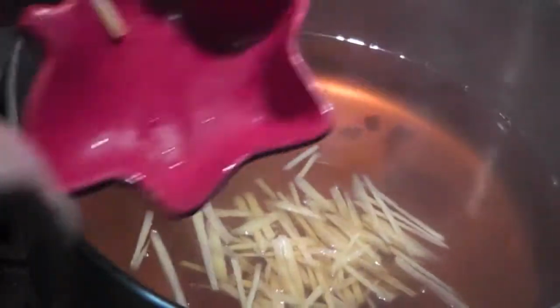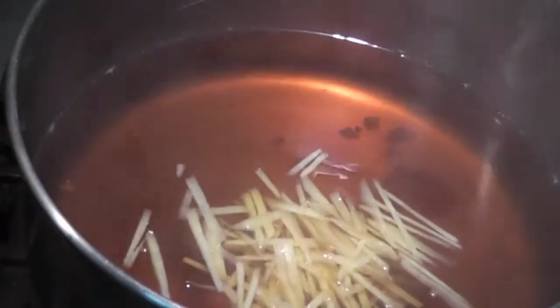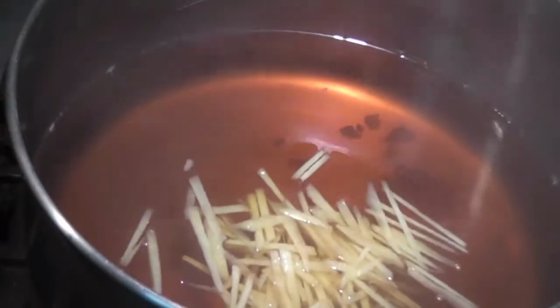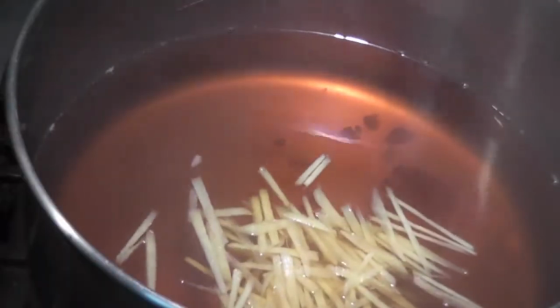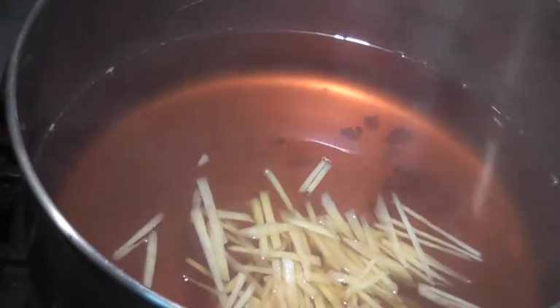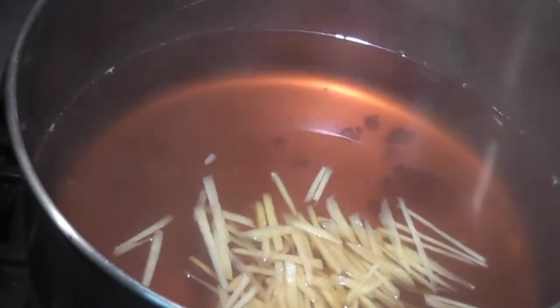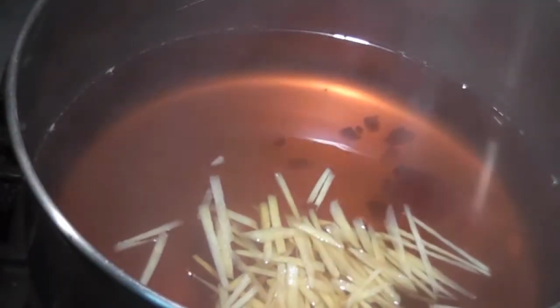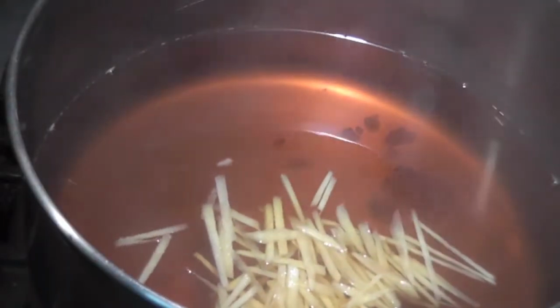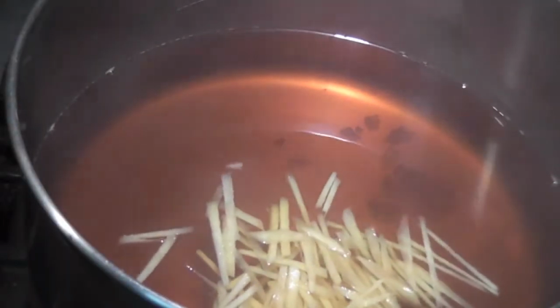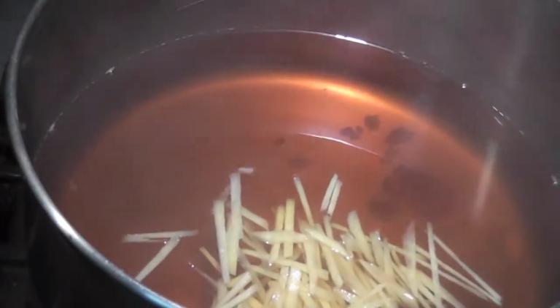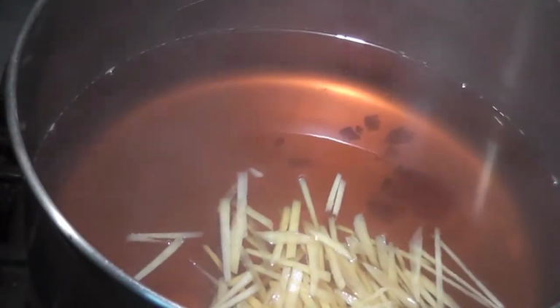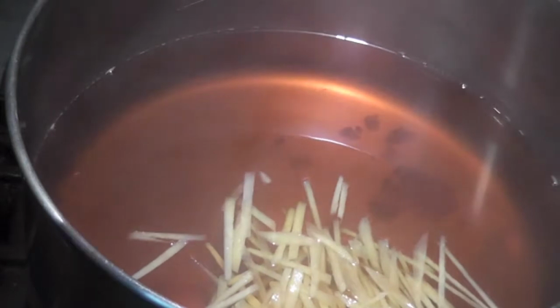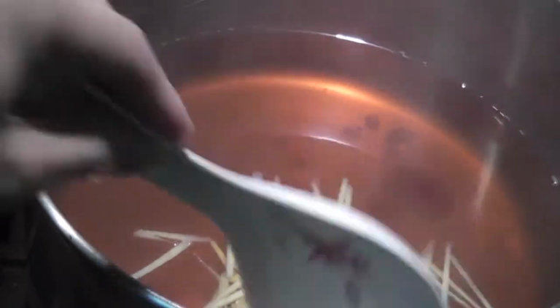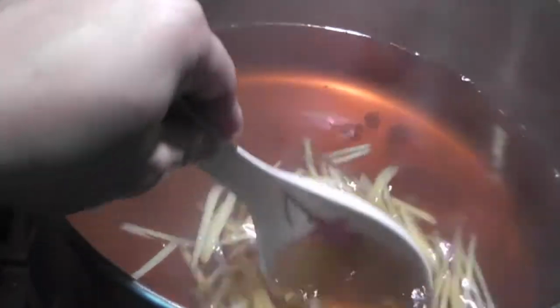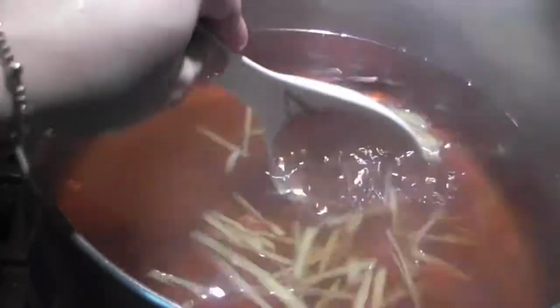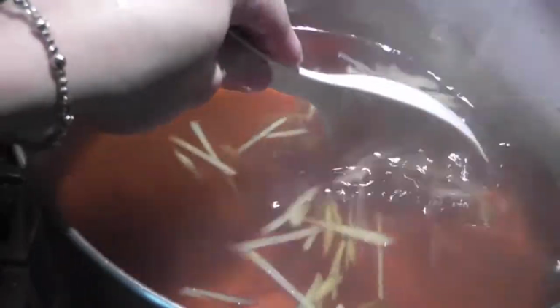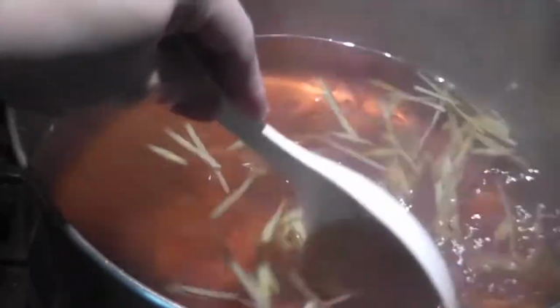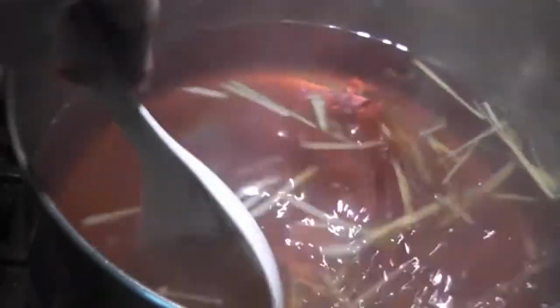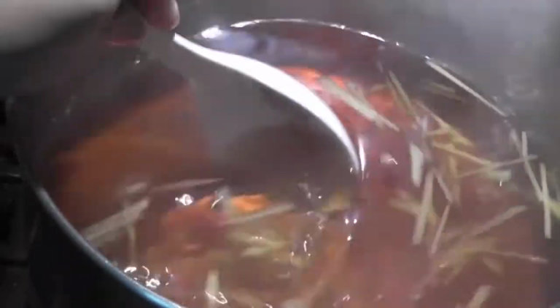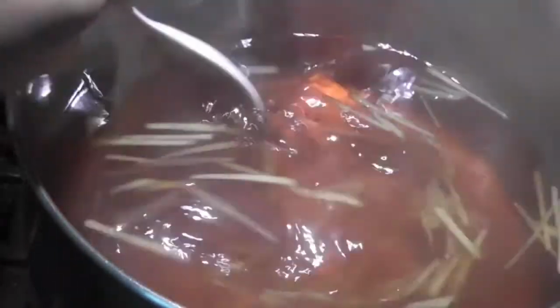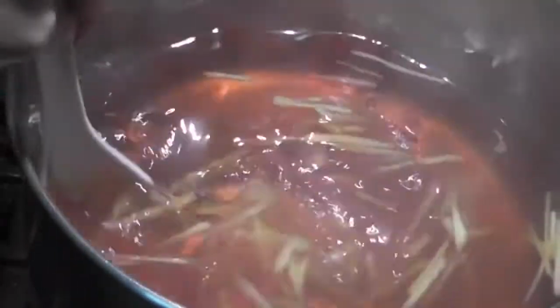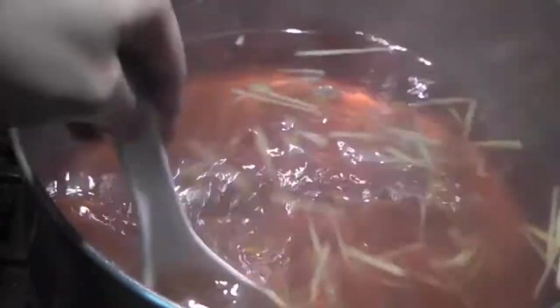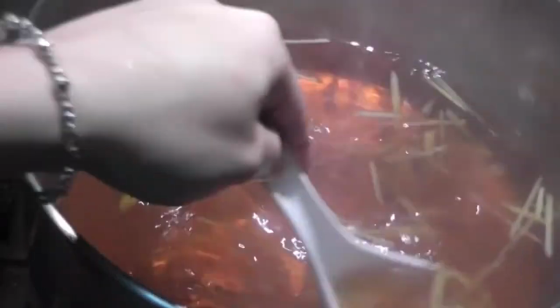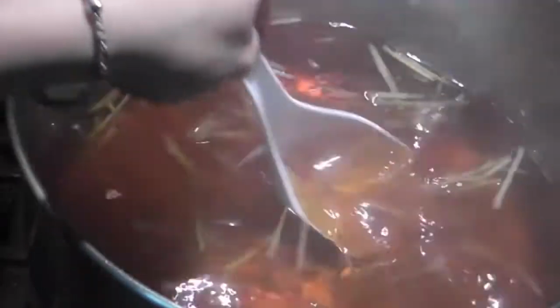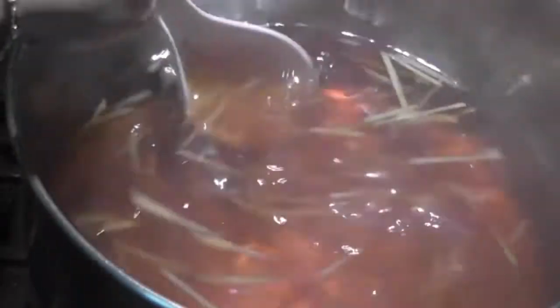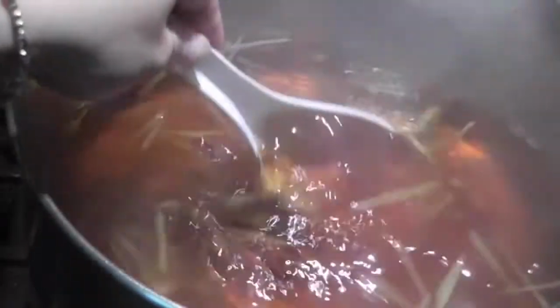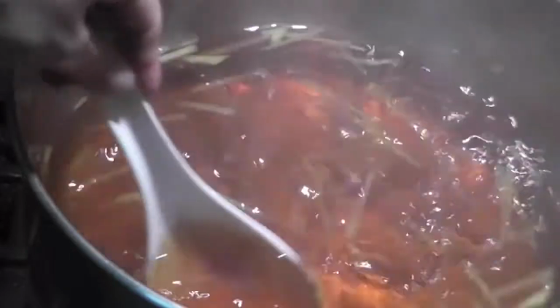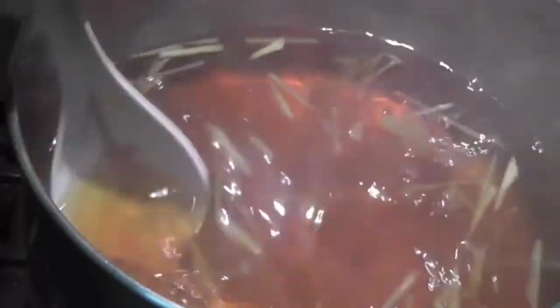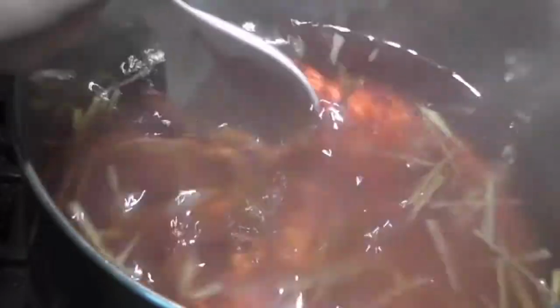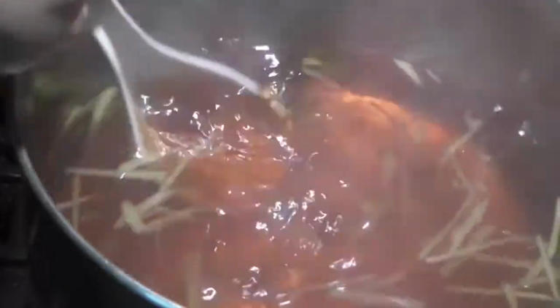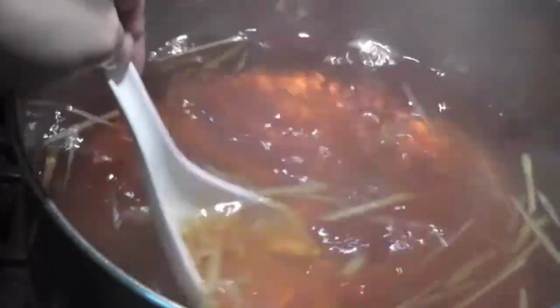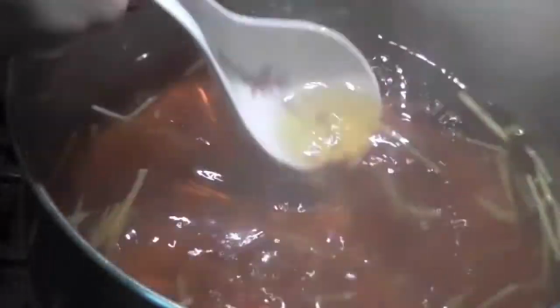I like to cook my glutinous rice balls in the syrup because it tastes a lot better that way. Put the heat on between medium and low before you cook the rice balls.